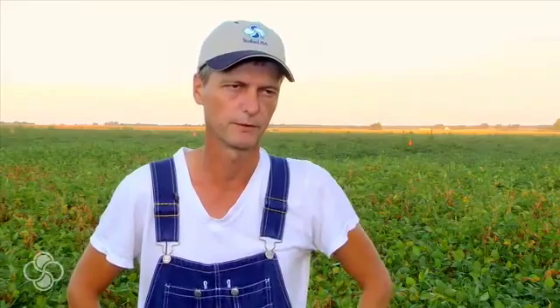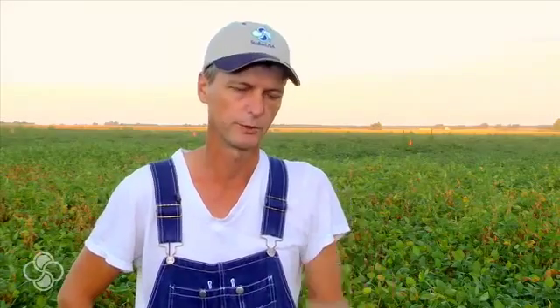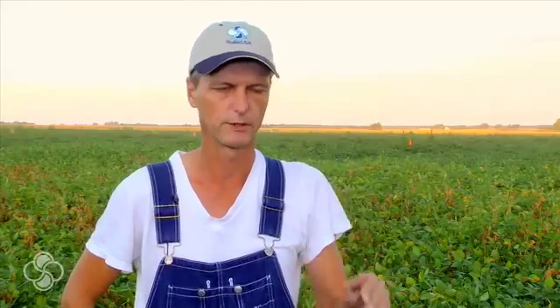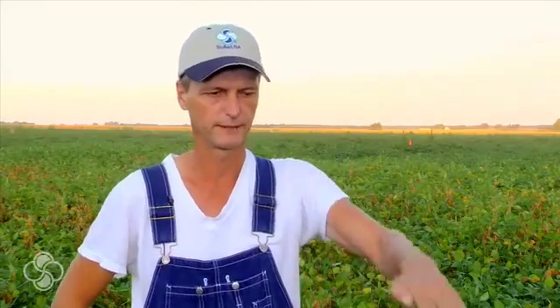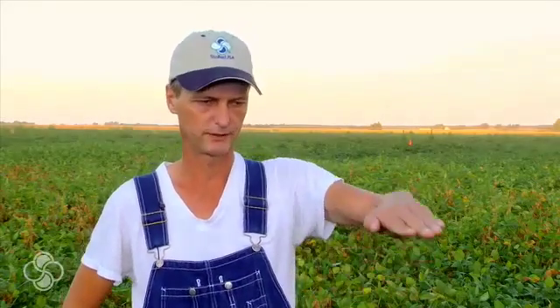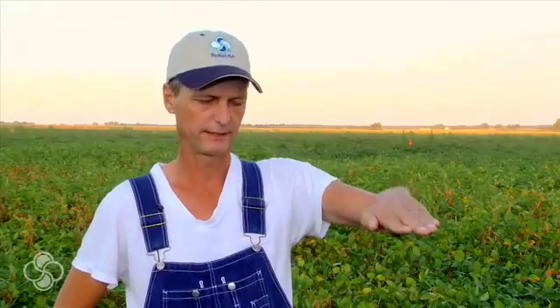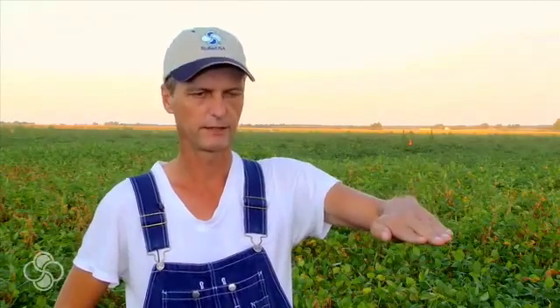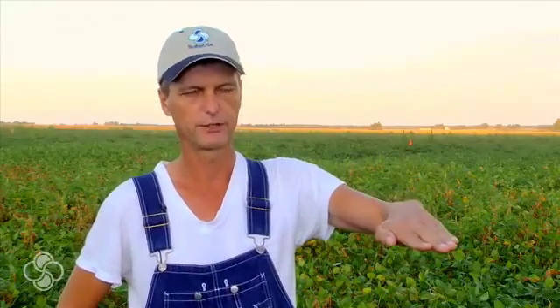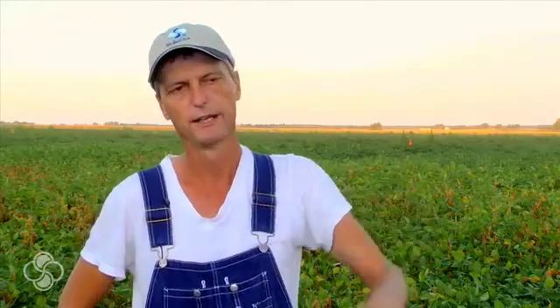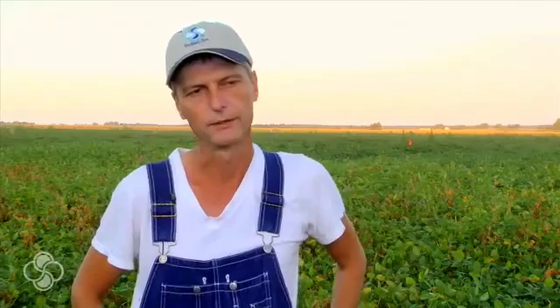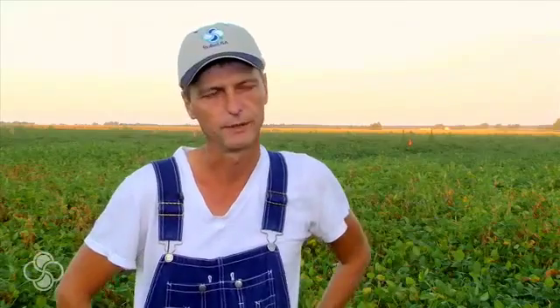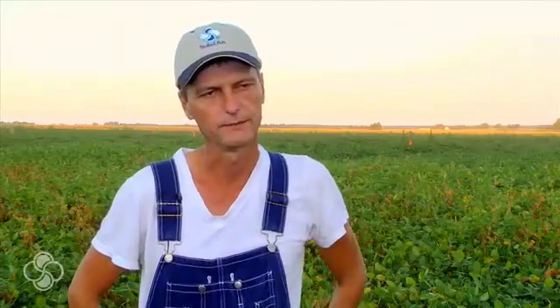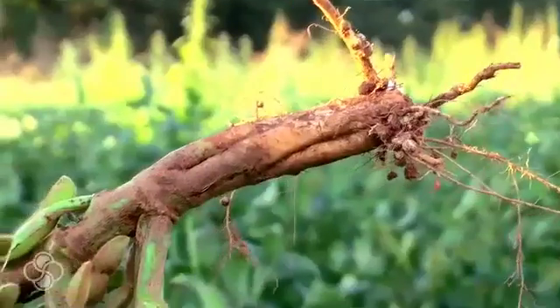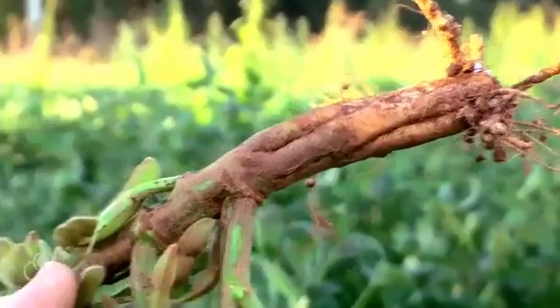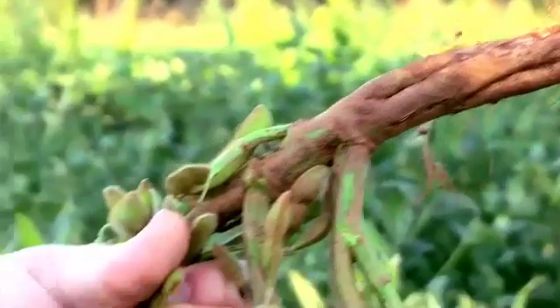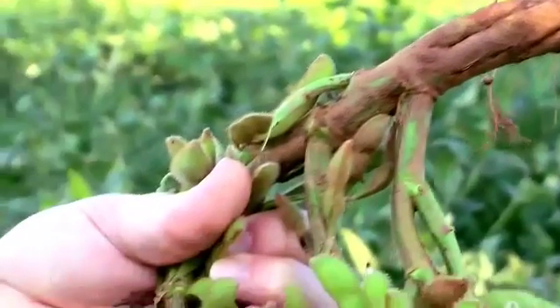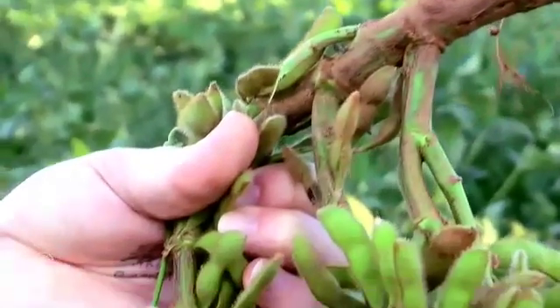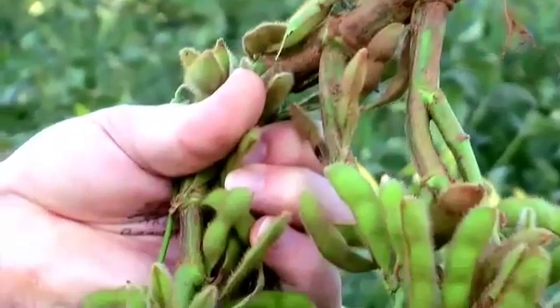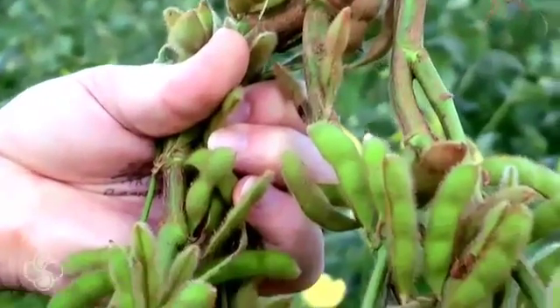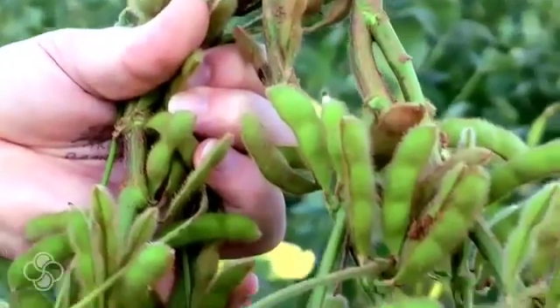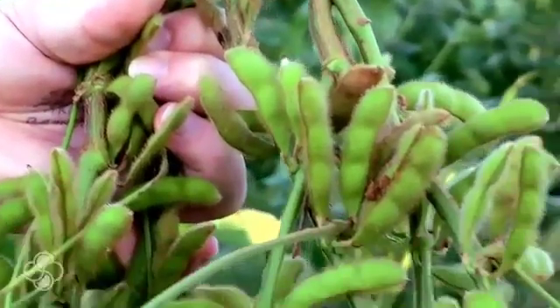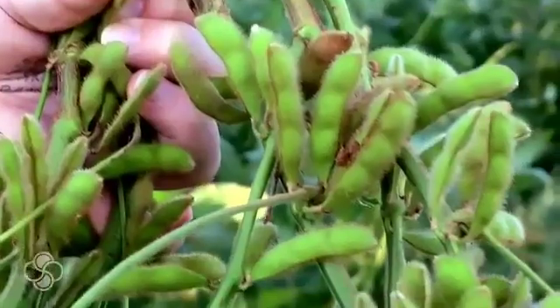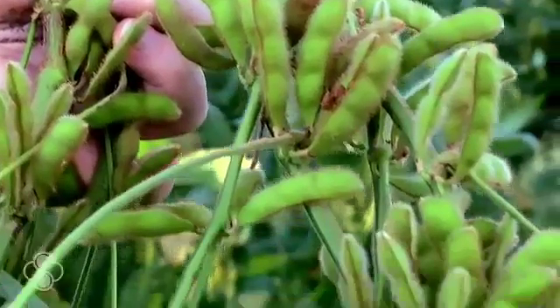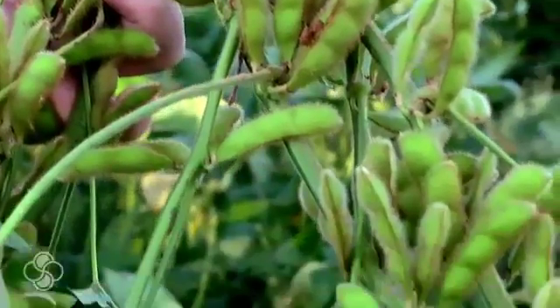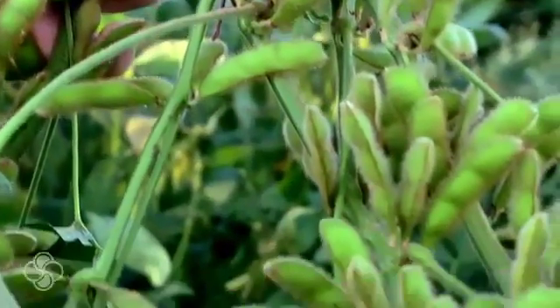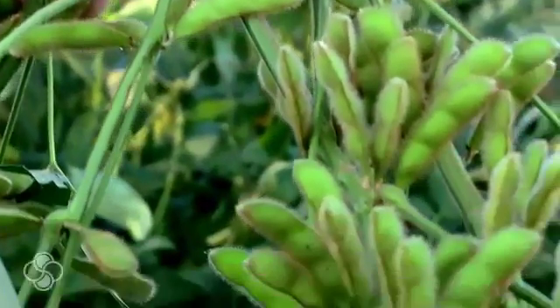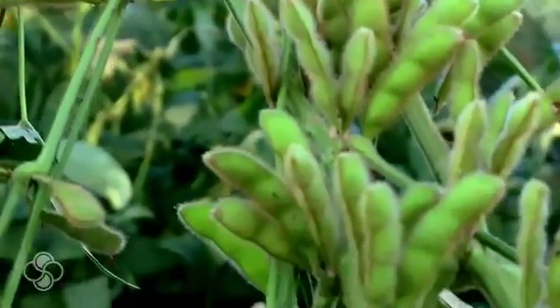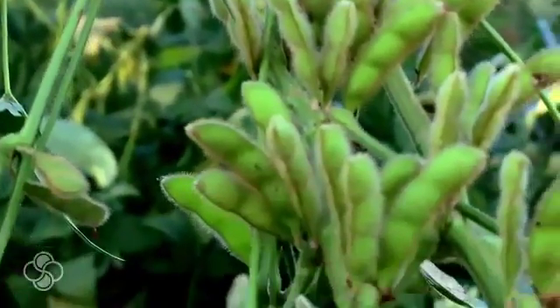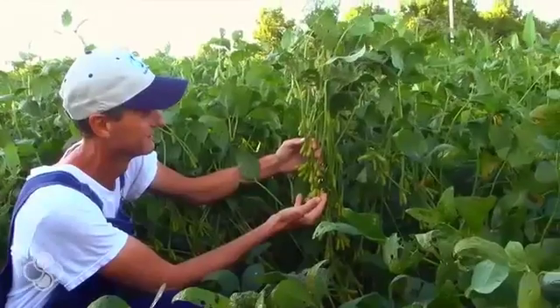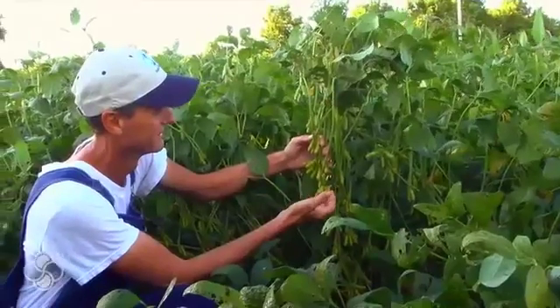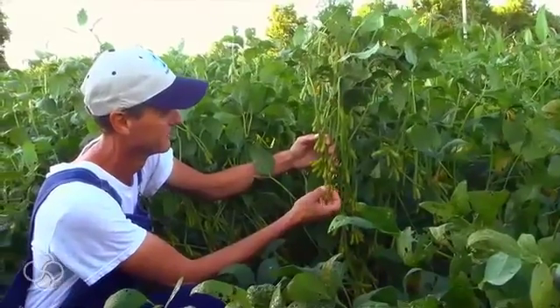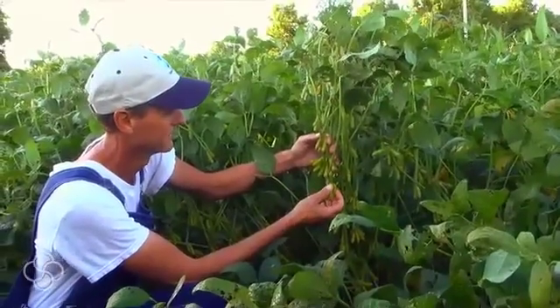We were actually able to accomplish both our goals. We shortened our beans up — they're only about this tall this year — and we don't have any white mold. We've got just as many pods in the bottom half of the plant as in the top half.